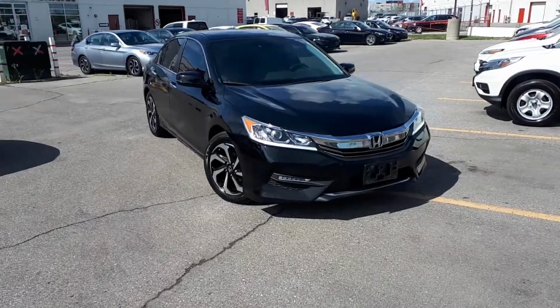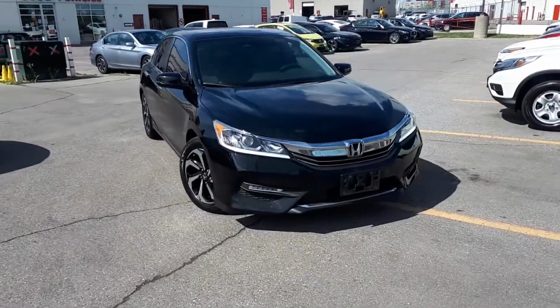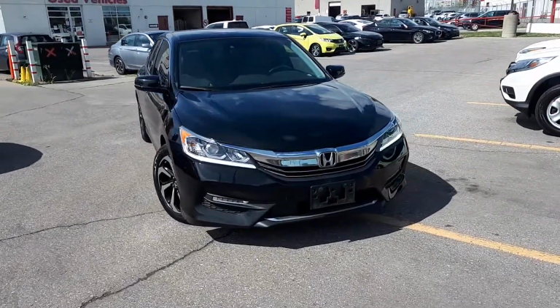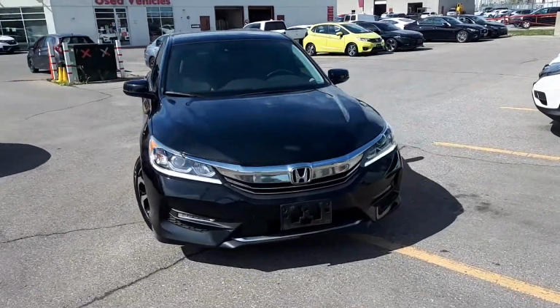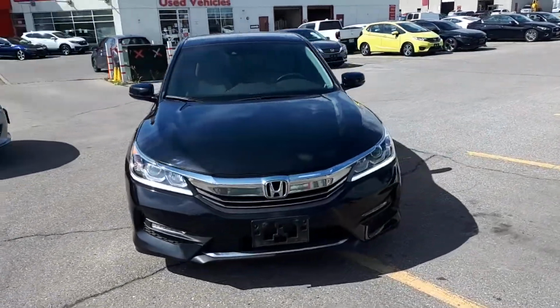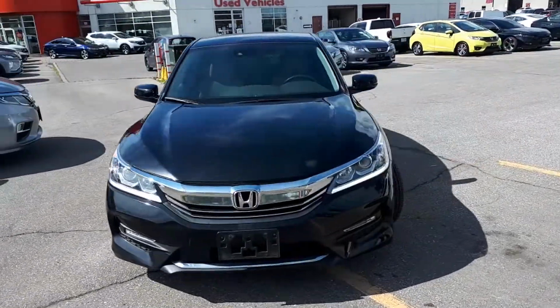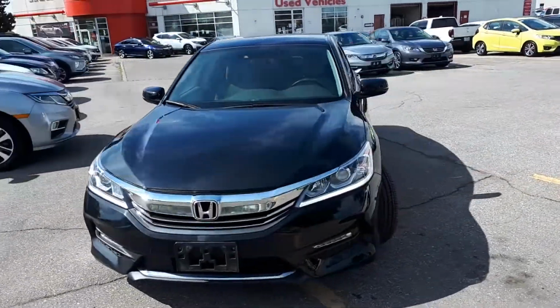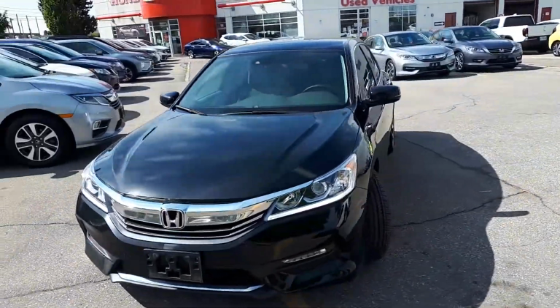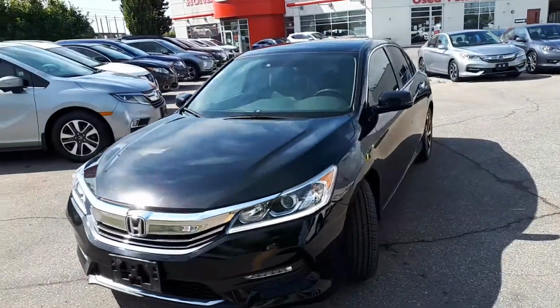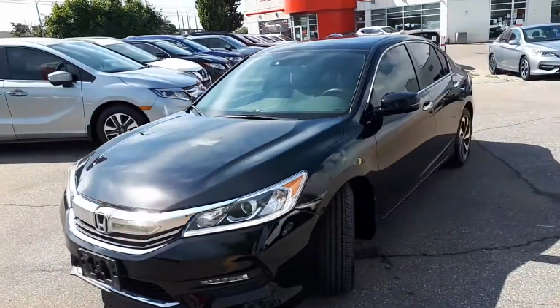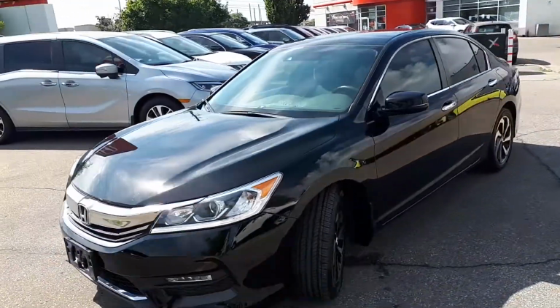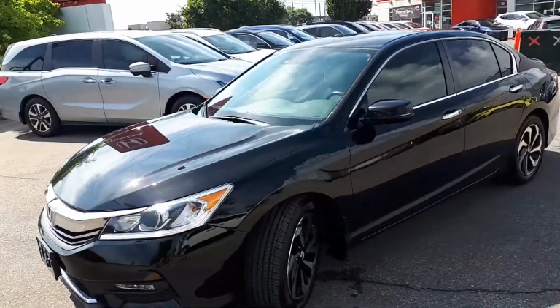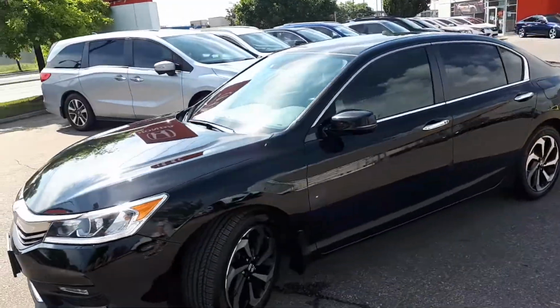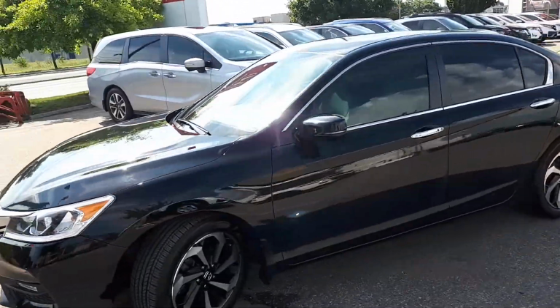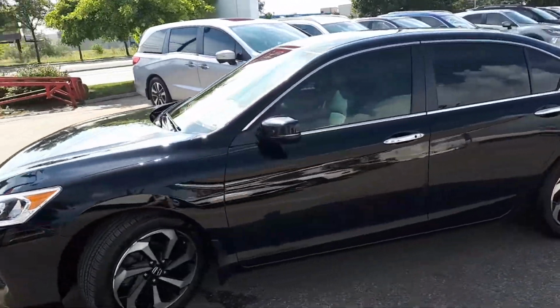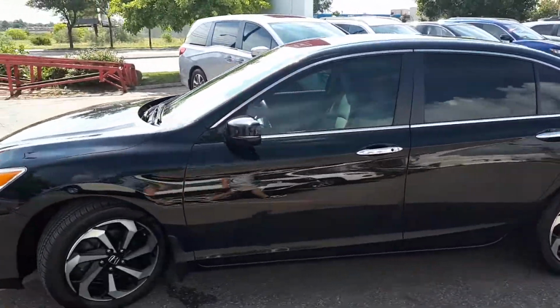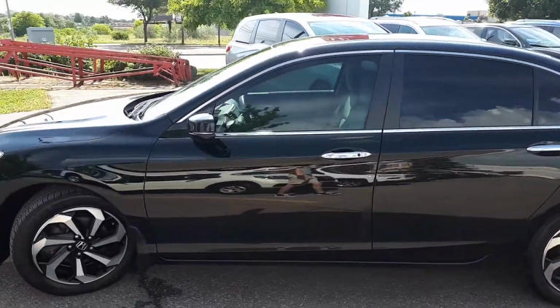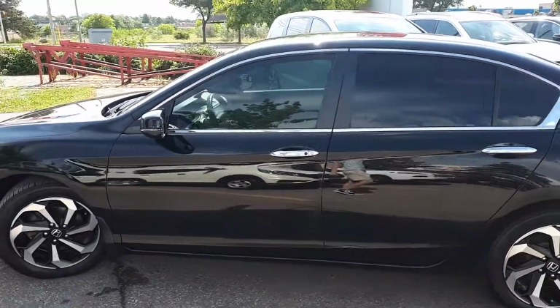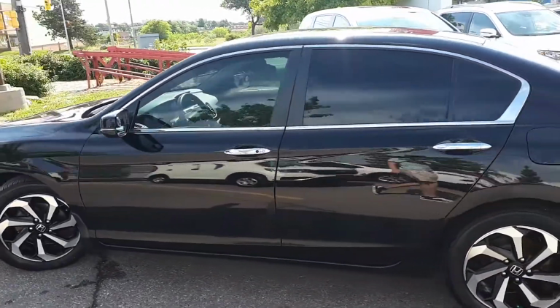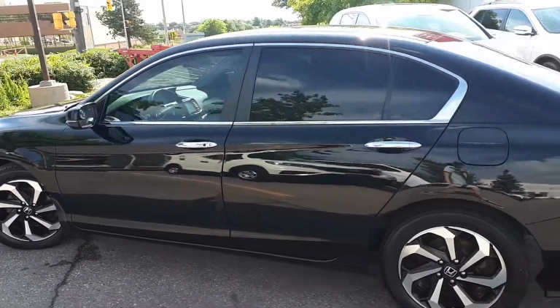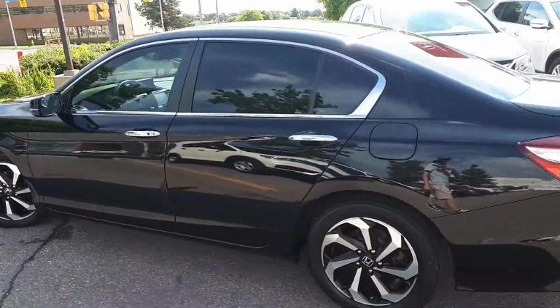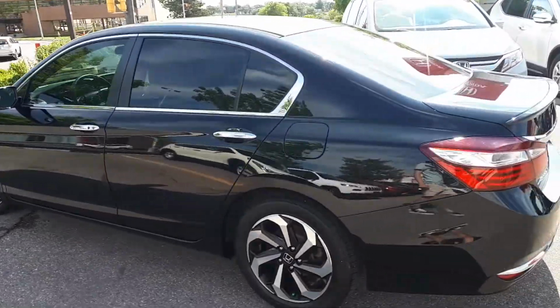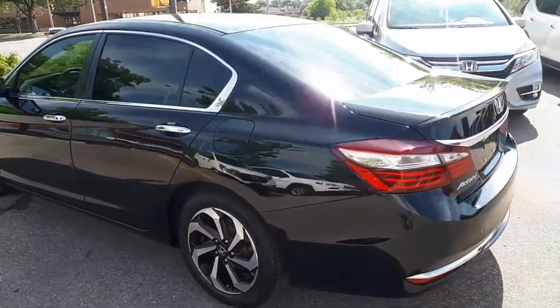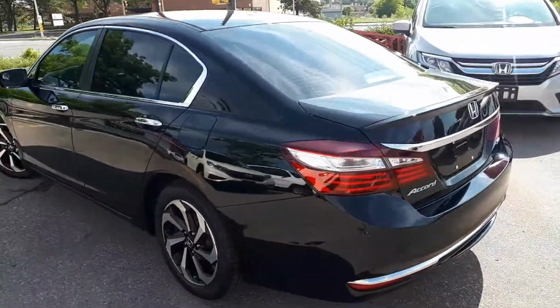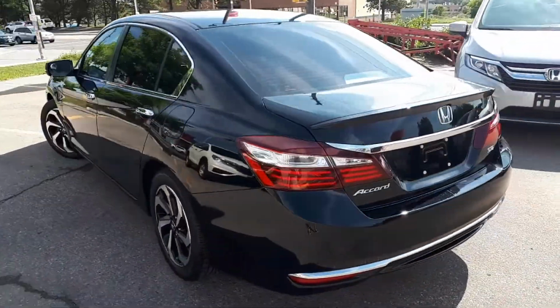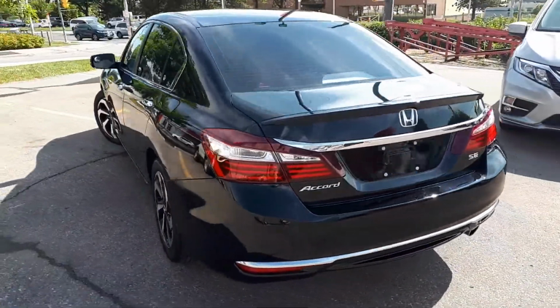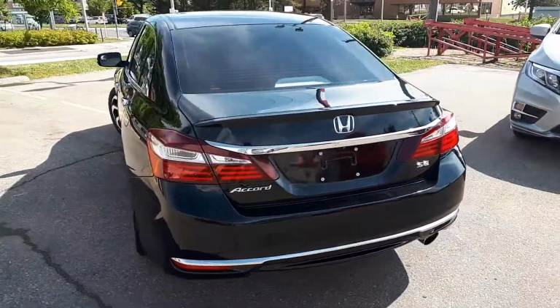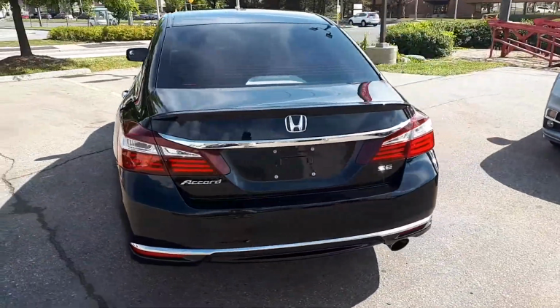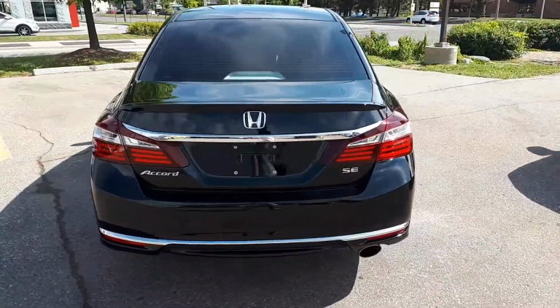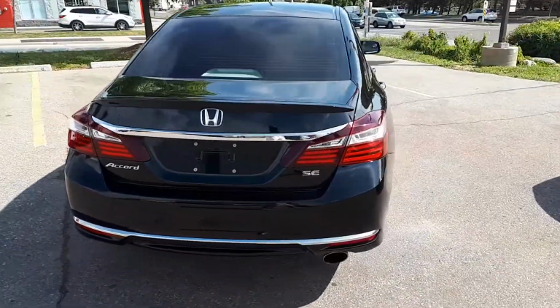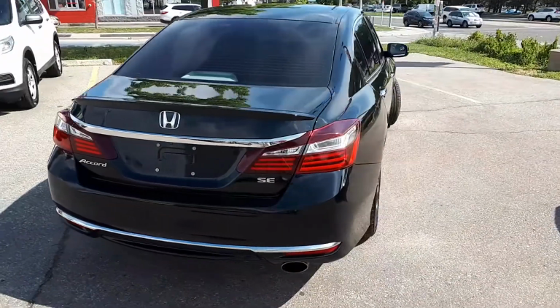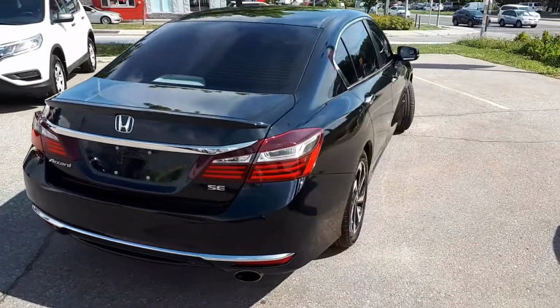Here at Formula Honda, we have a pre-owned 2017 Honda Accord SE sedan with an available transmission. Let's take a look at some of the features on the inside.